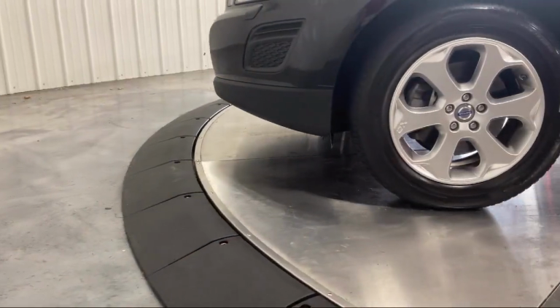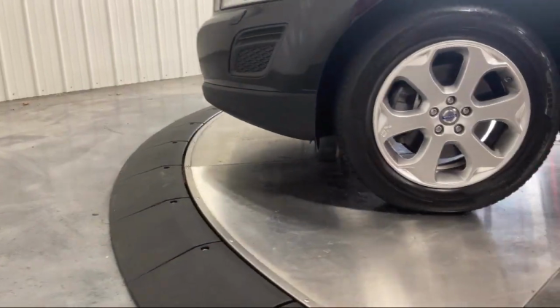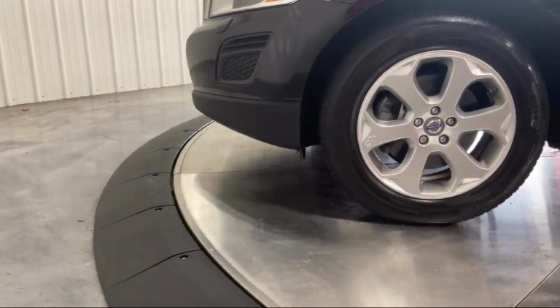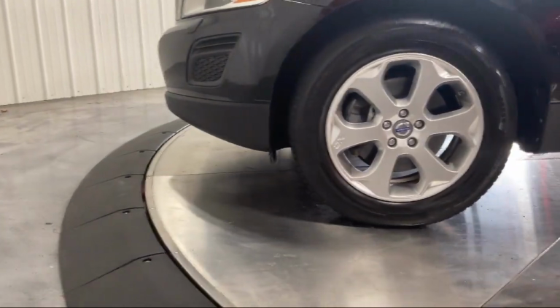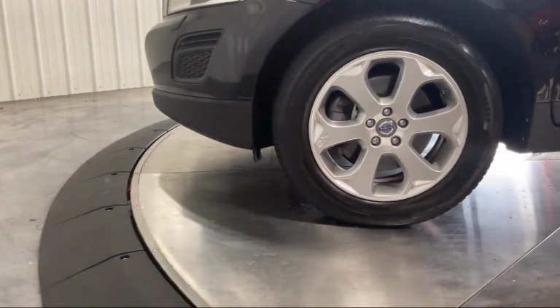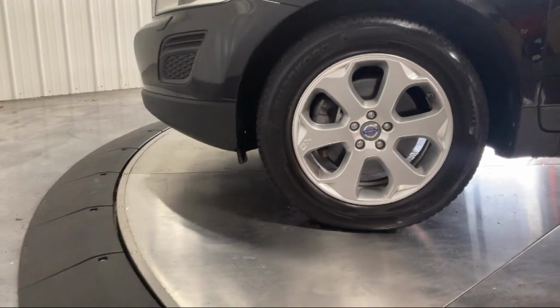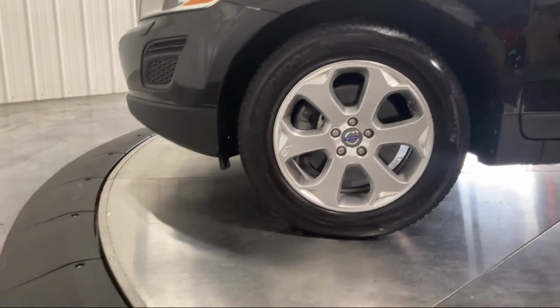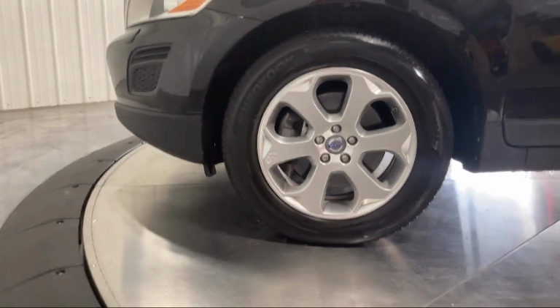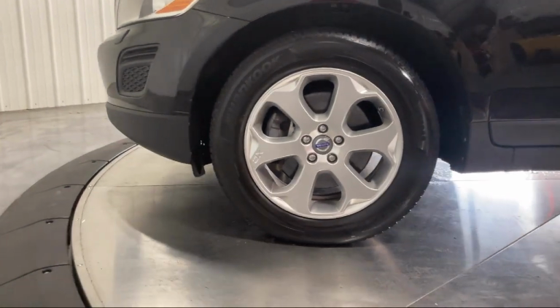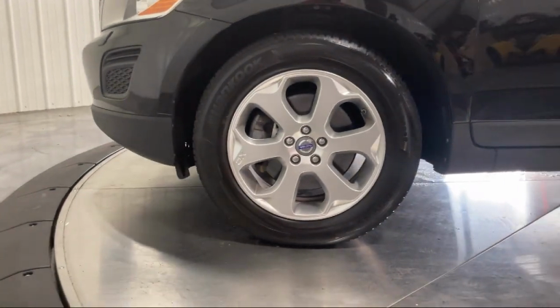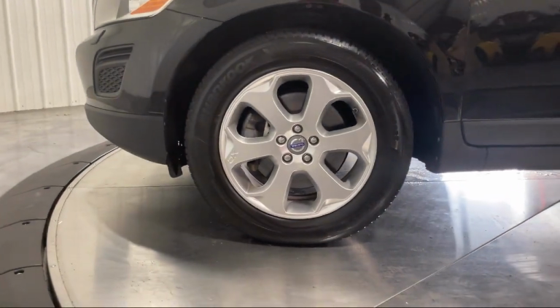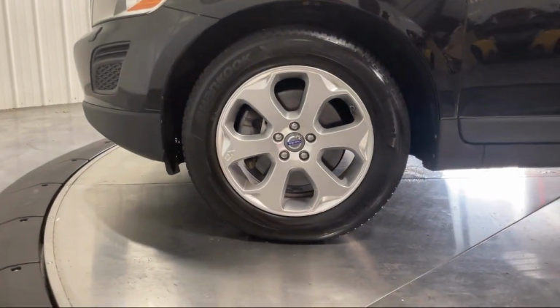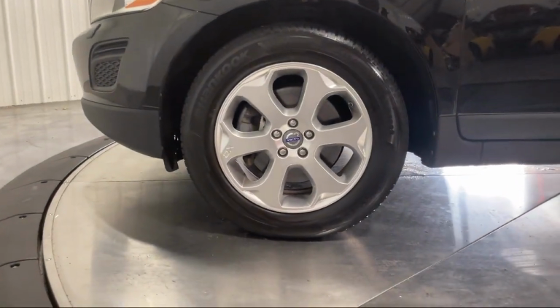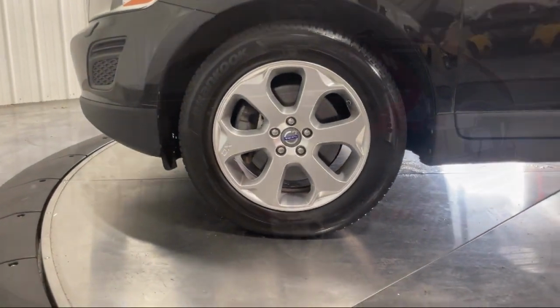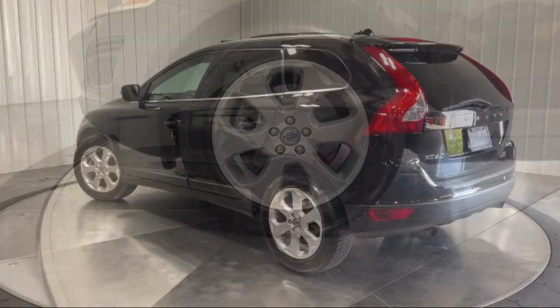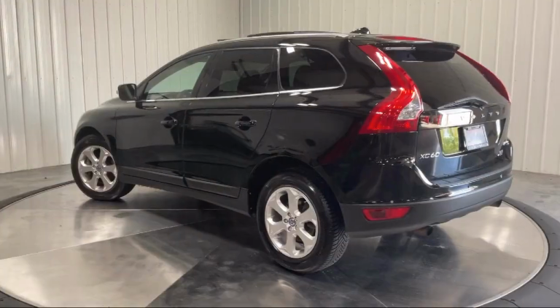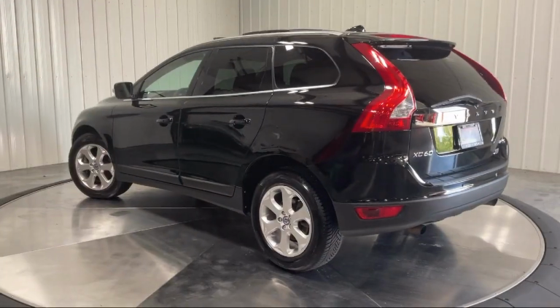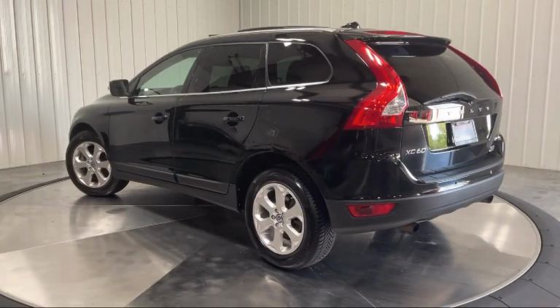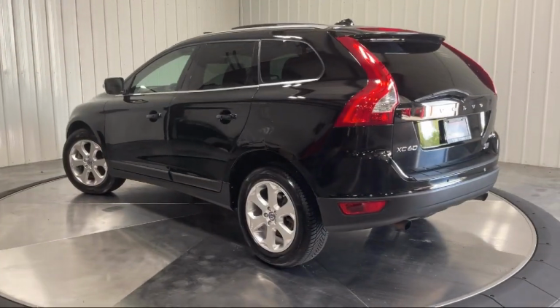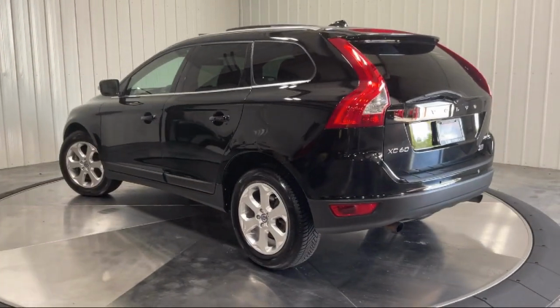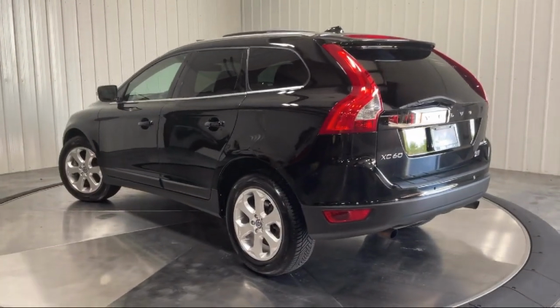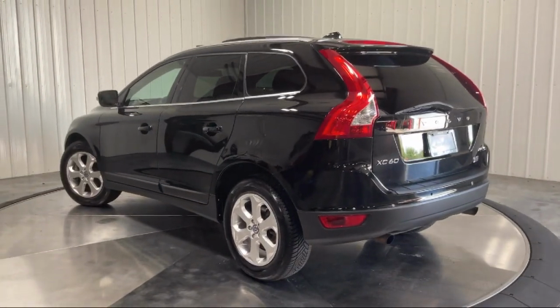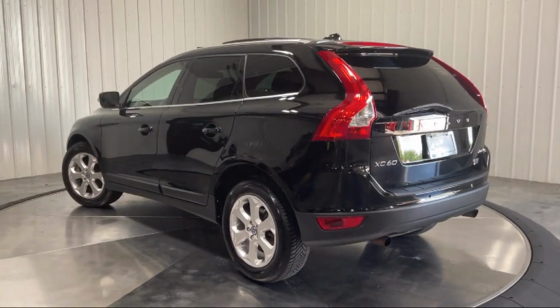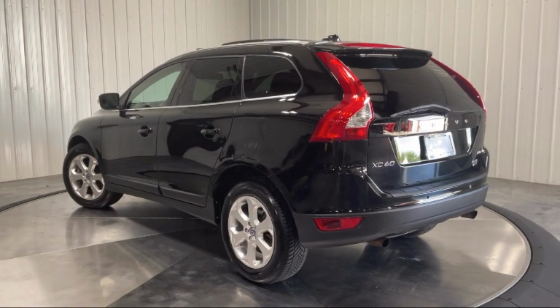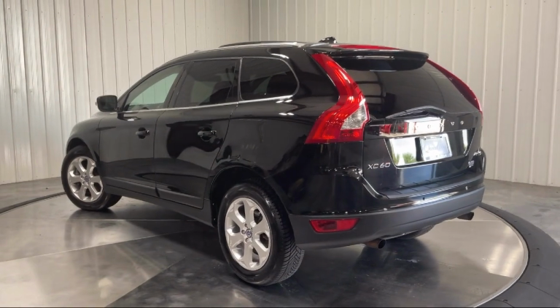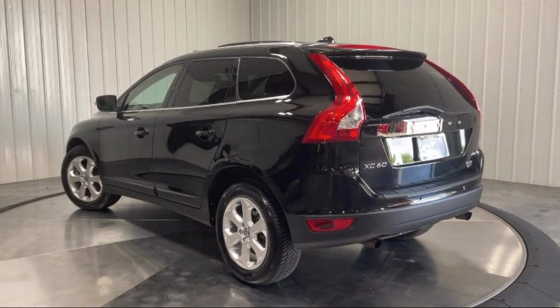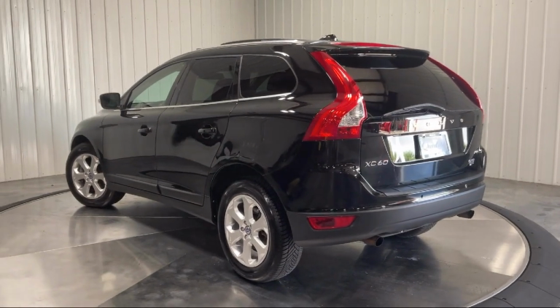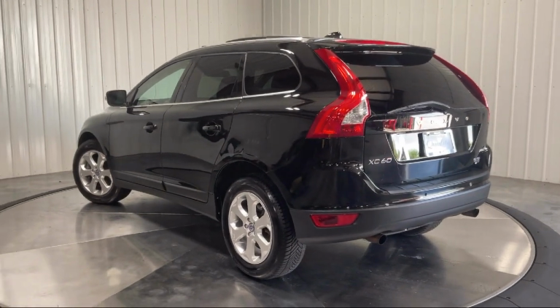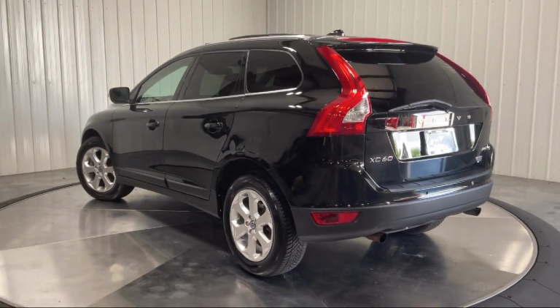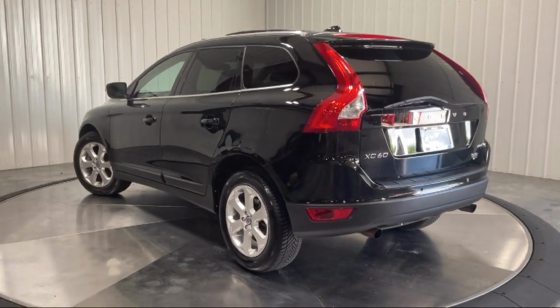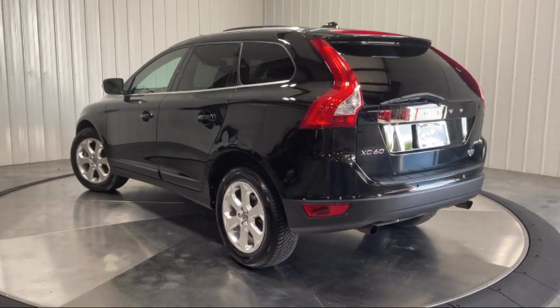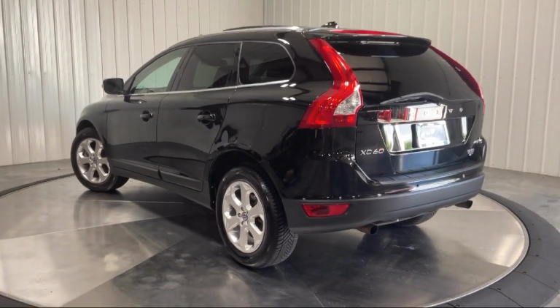along with hundreds of vehicles to choose from for every budget with great financing and warranty options. Plus, Highland Toyota will pay top dollar for your trade.